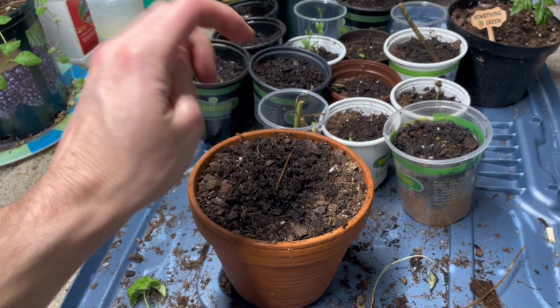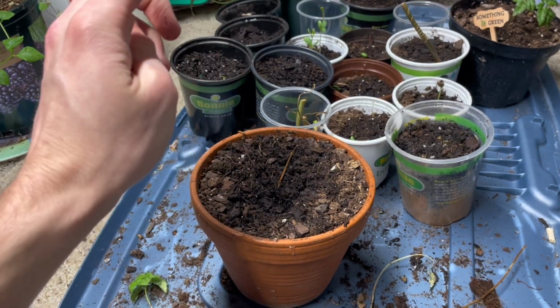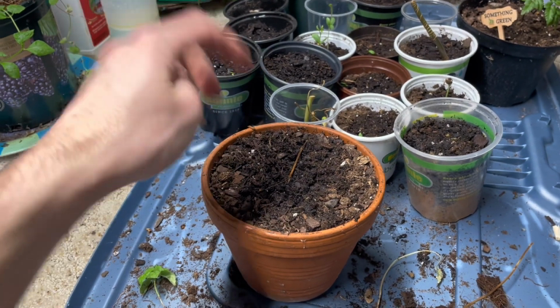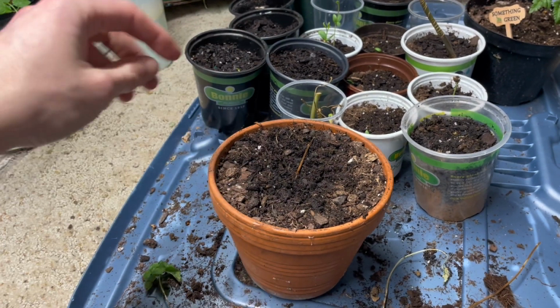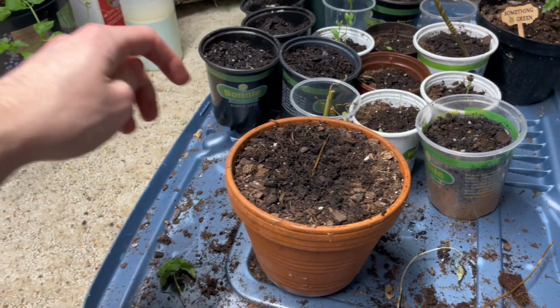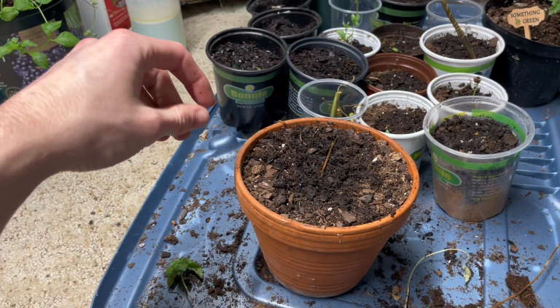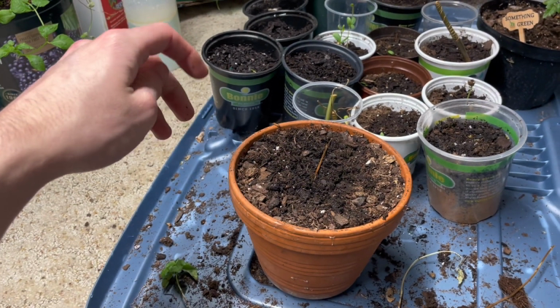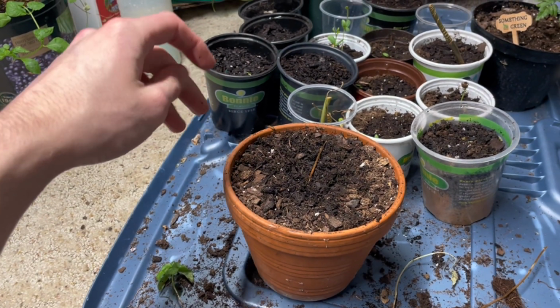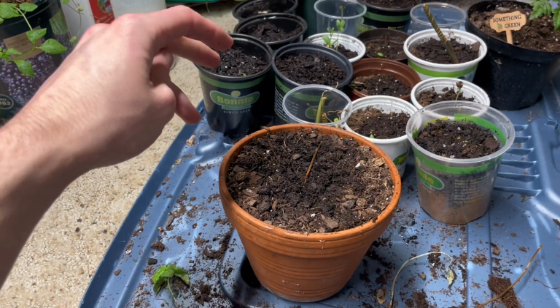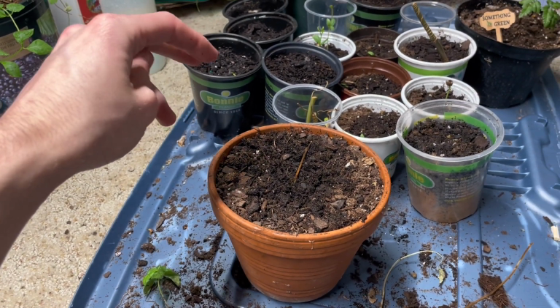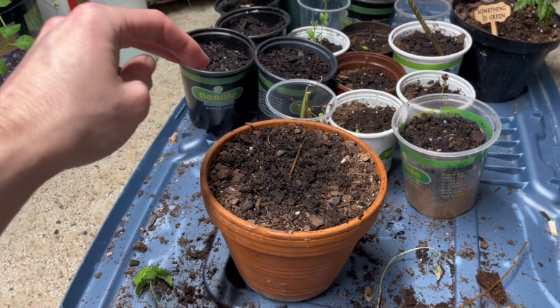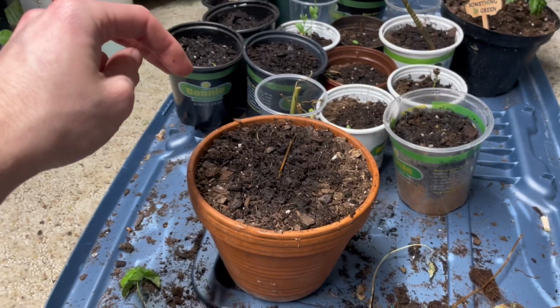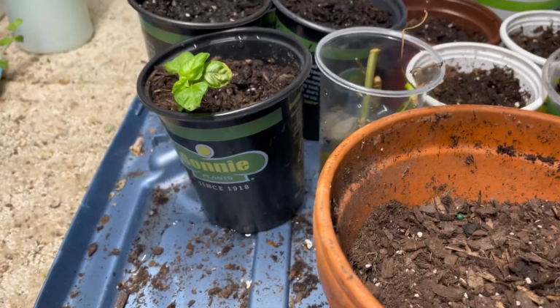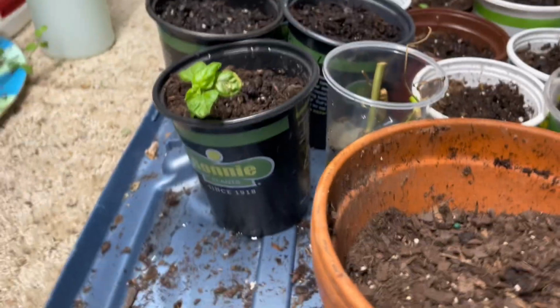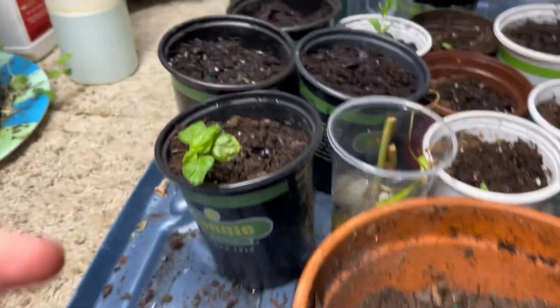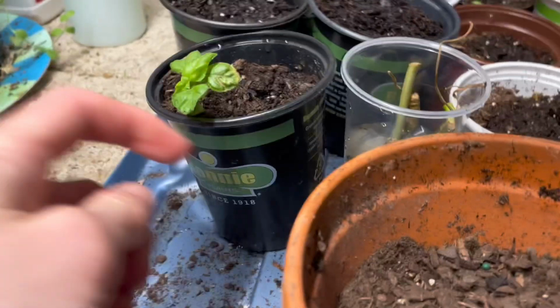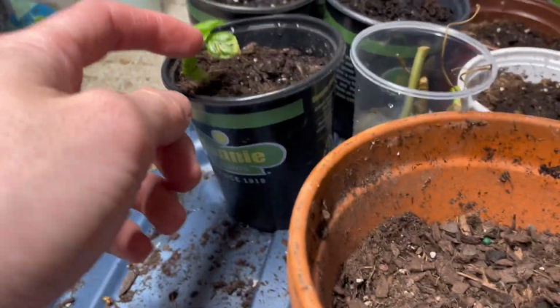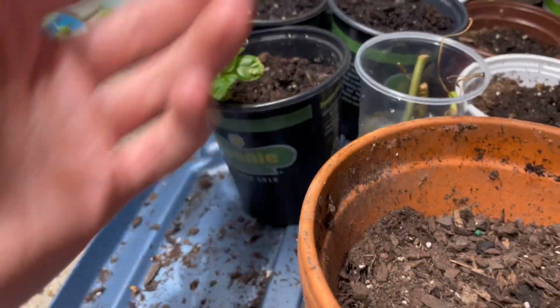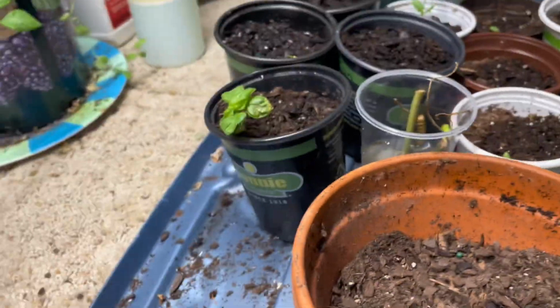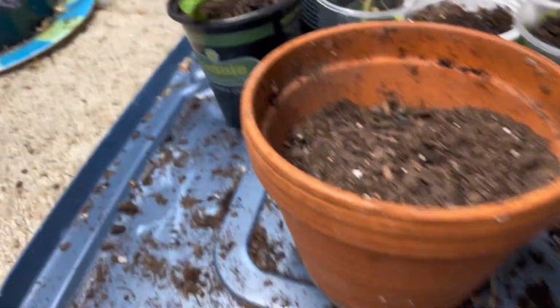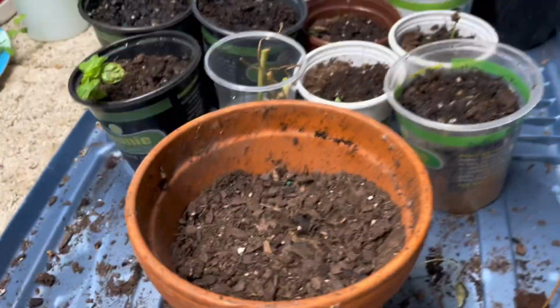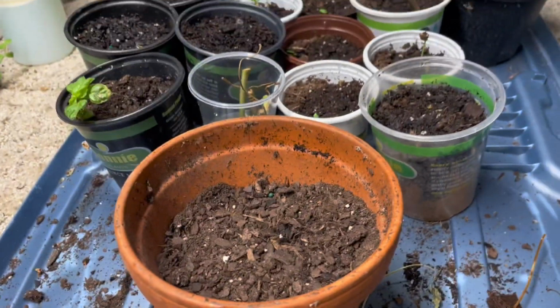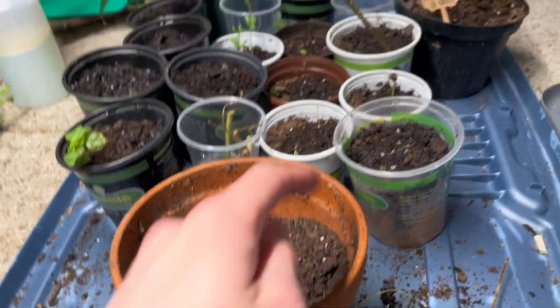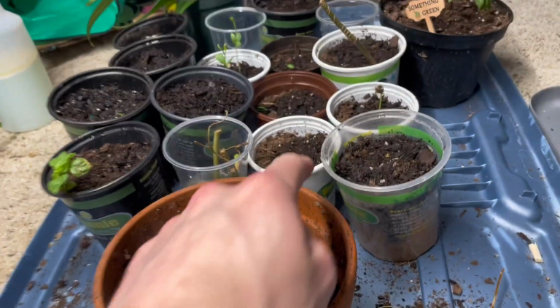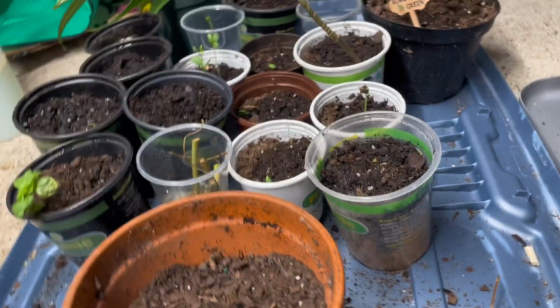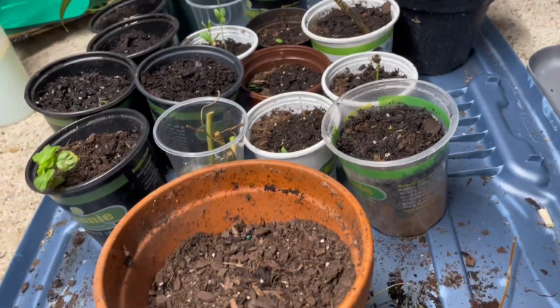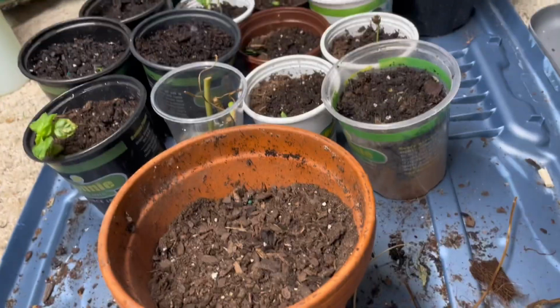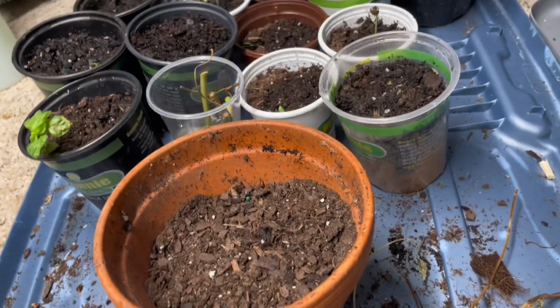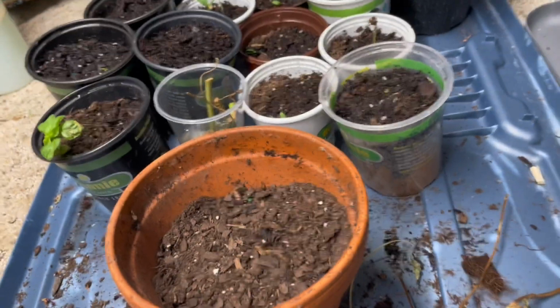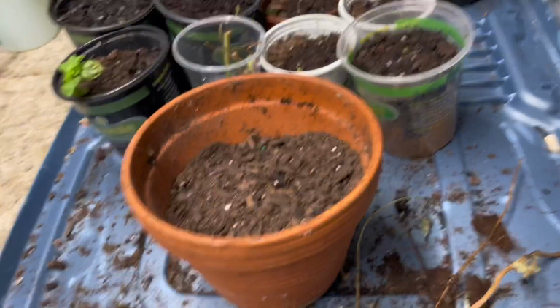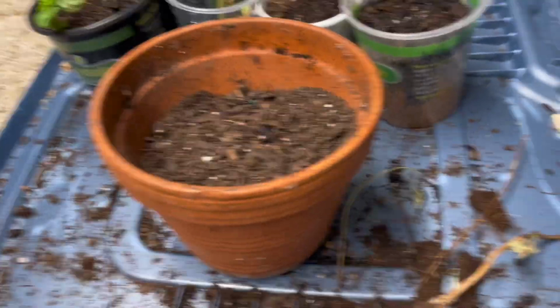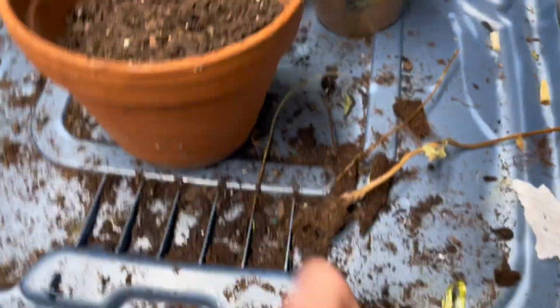So I'll show you the pot. Here's the pot — smallest pot I have. I'm not going to take out the apples yet.